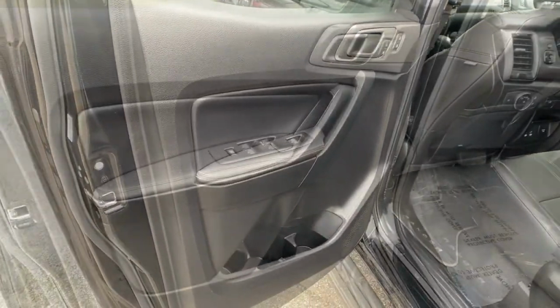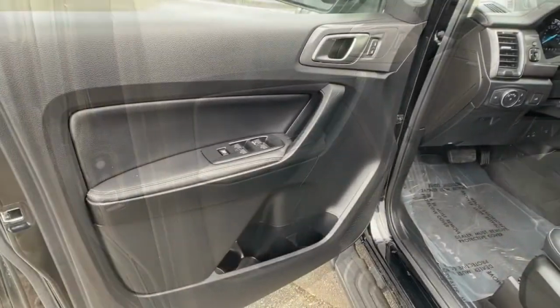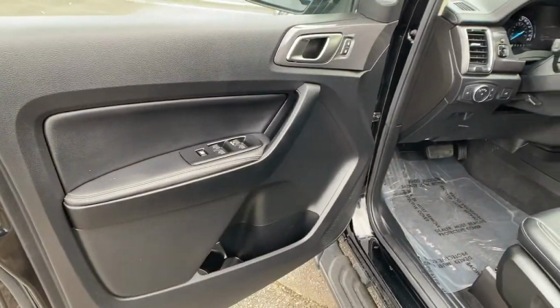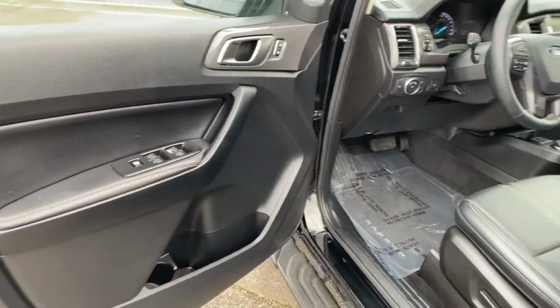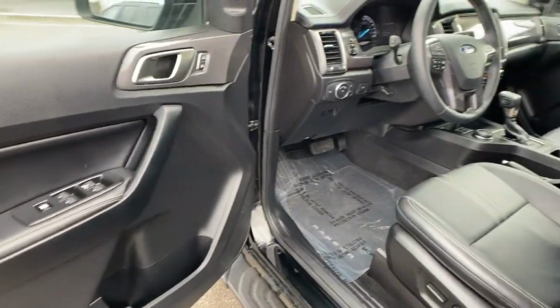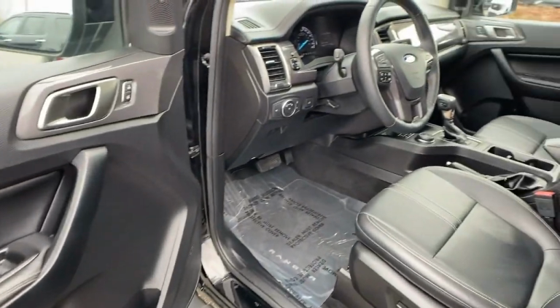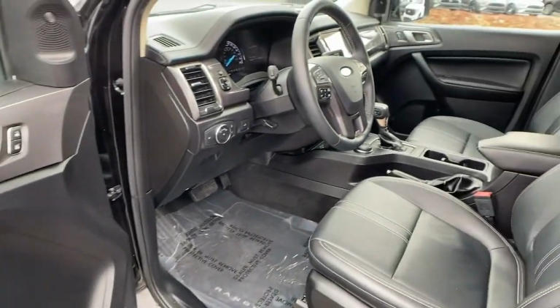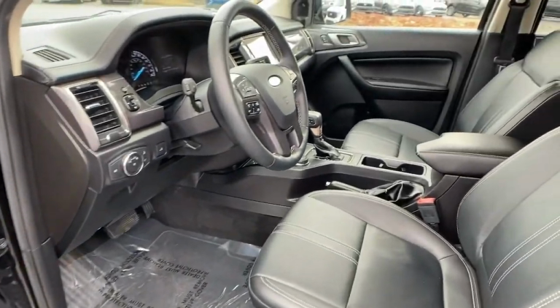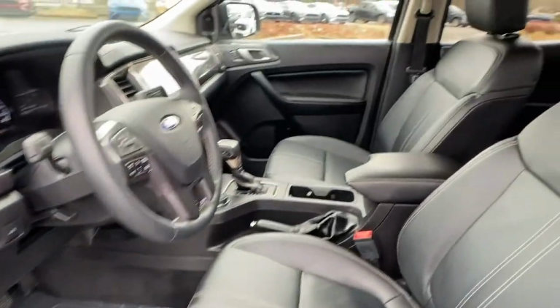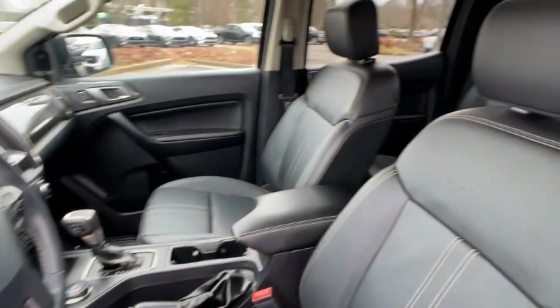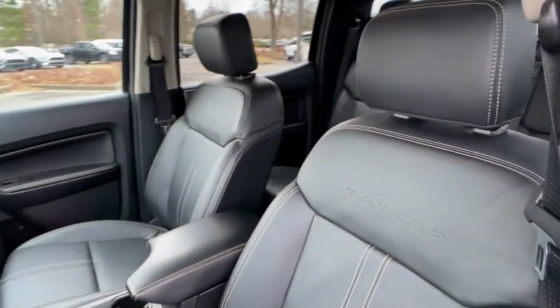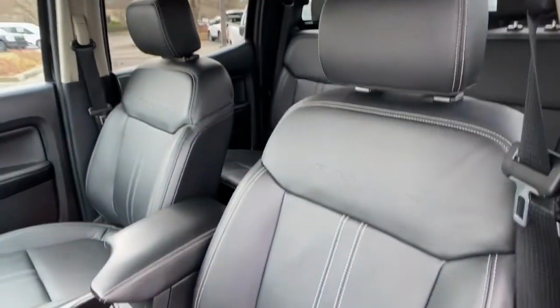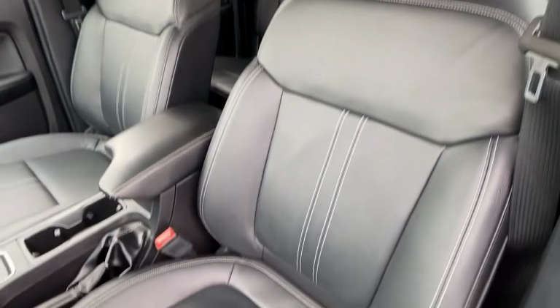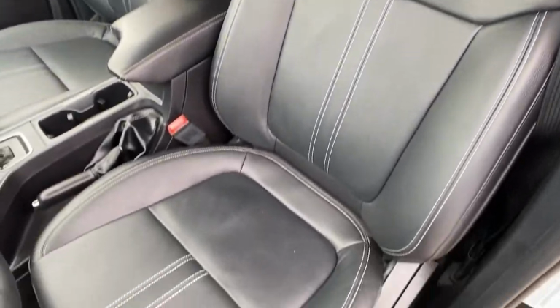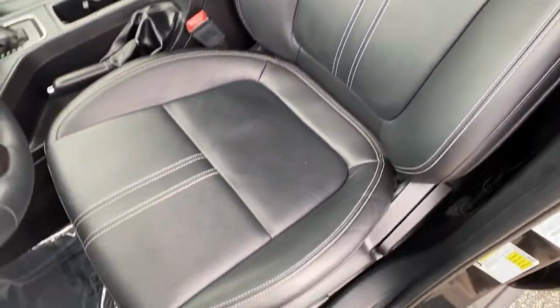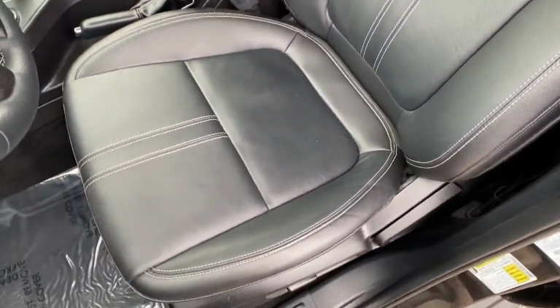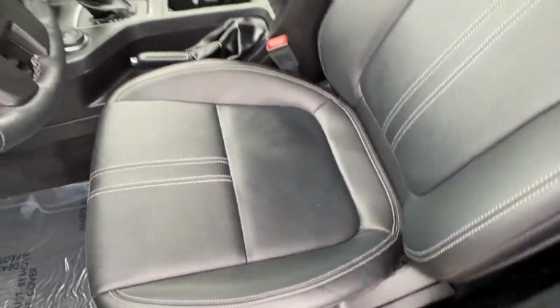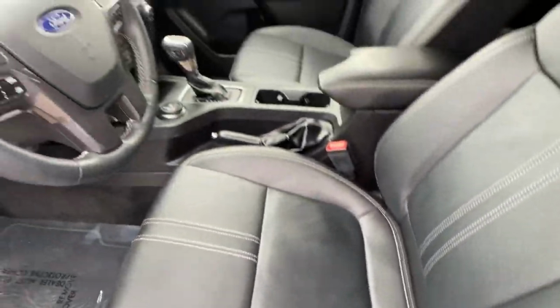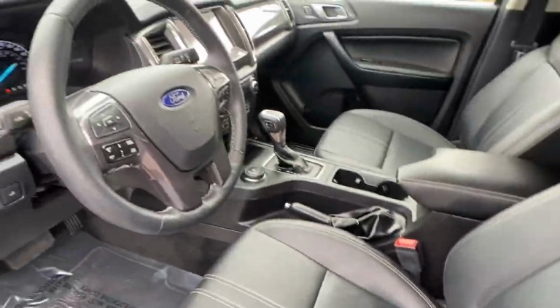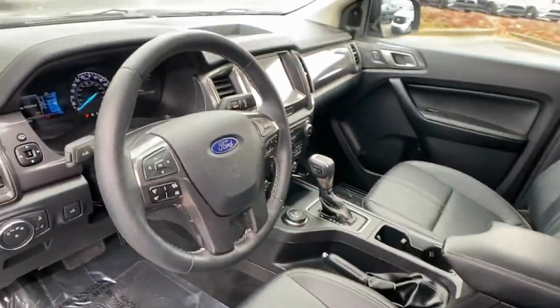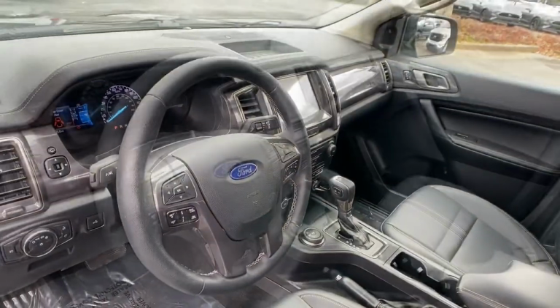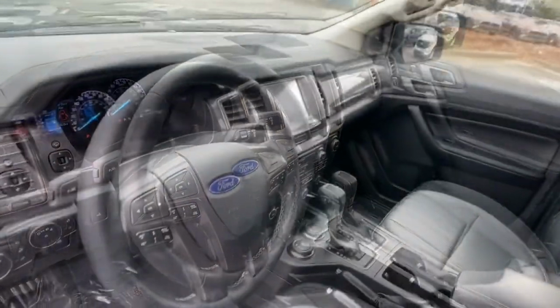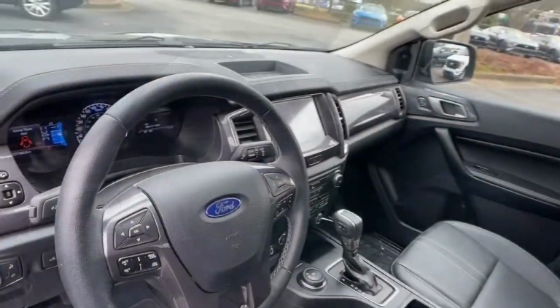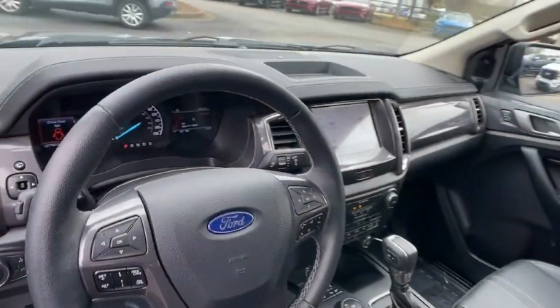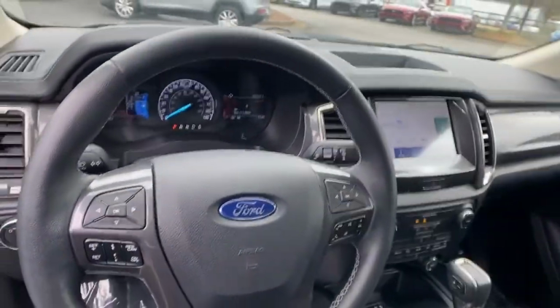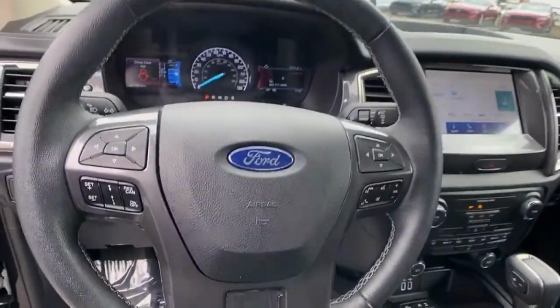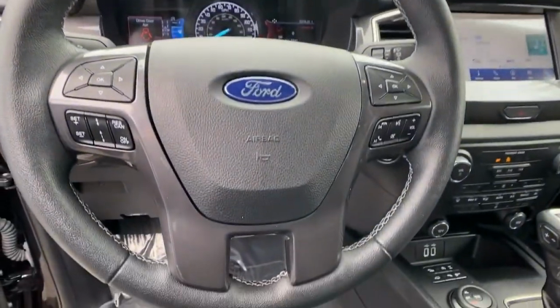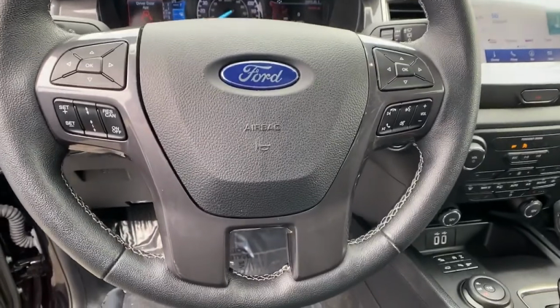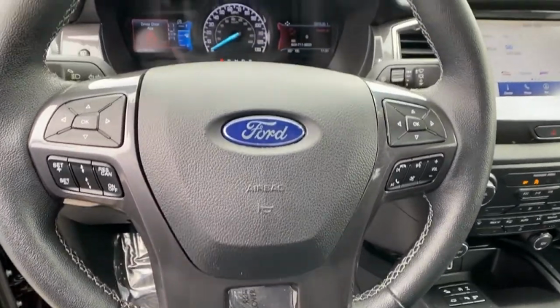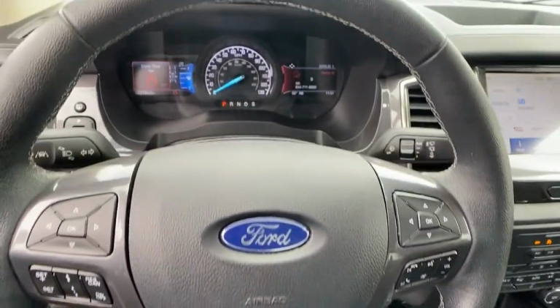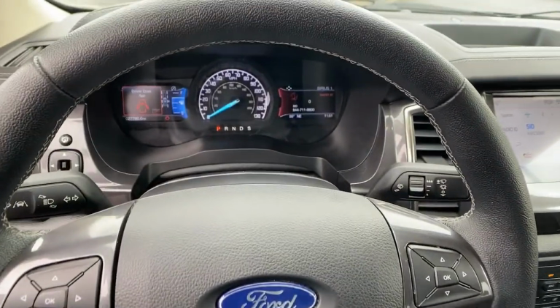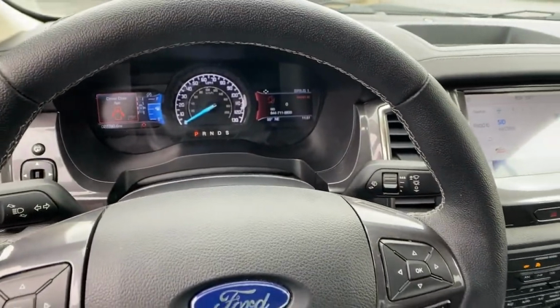Always use the right tools for the job. This capable Ranger is waiting to help you live, work, and play in style. Come in for a fun and easy test drive — our team will make it the best part of your day.